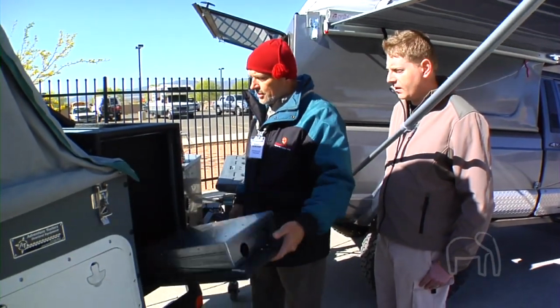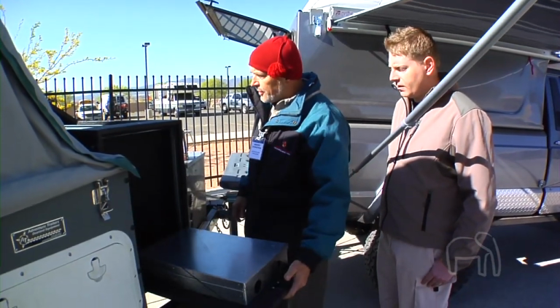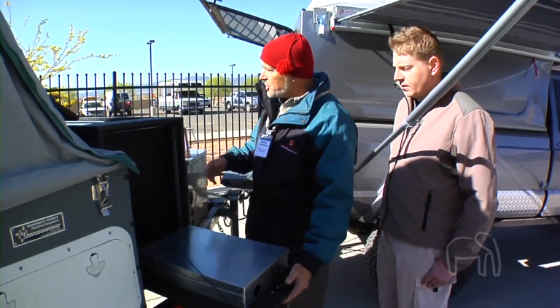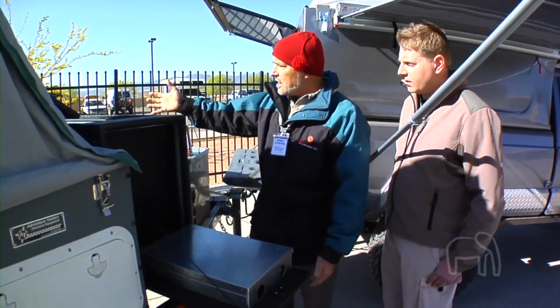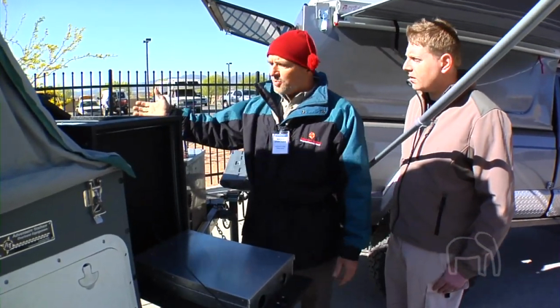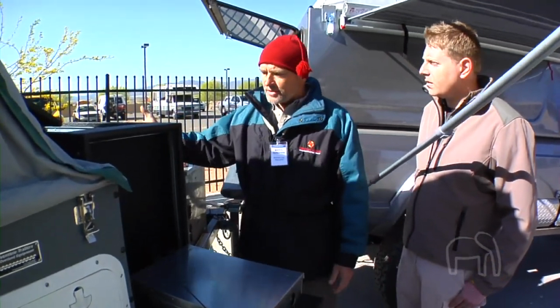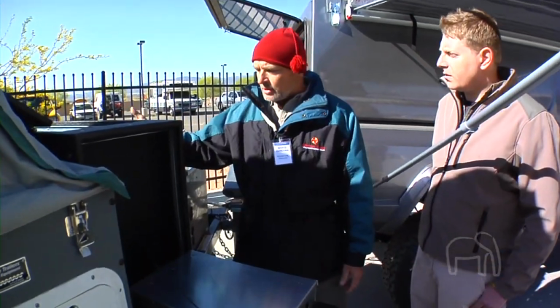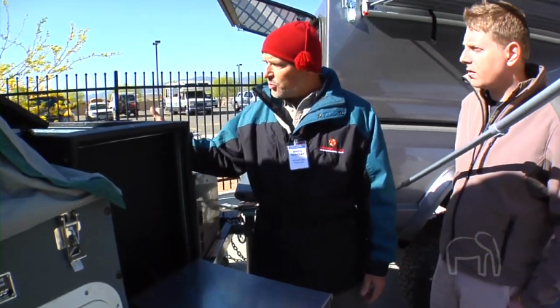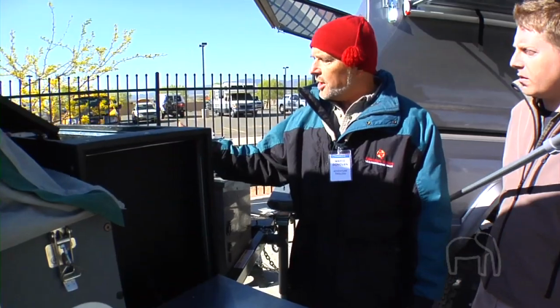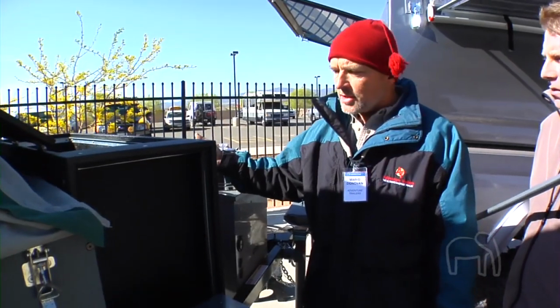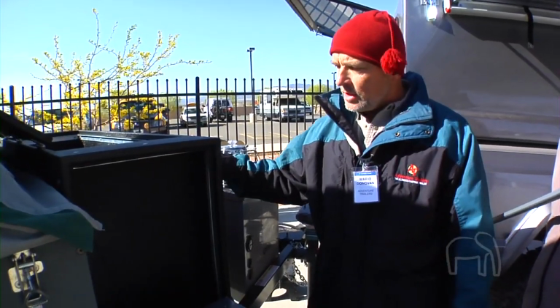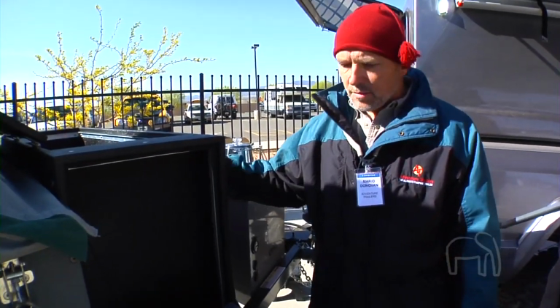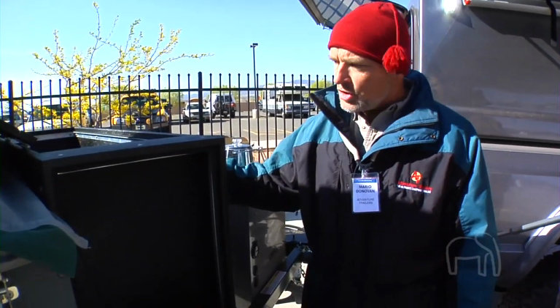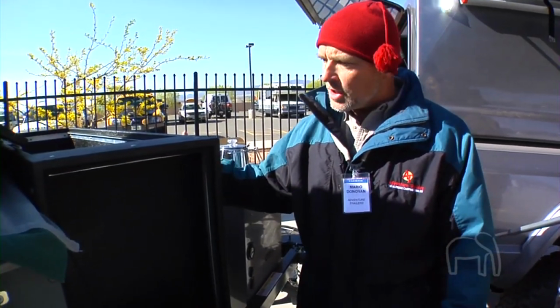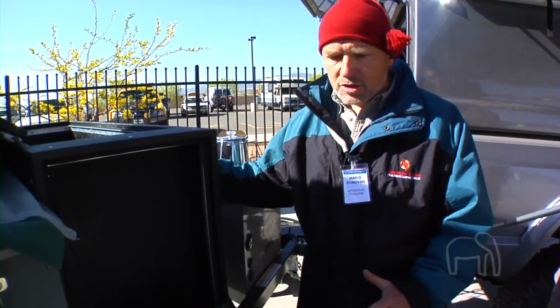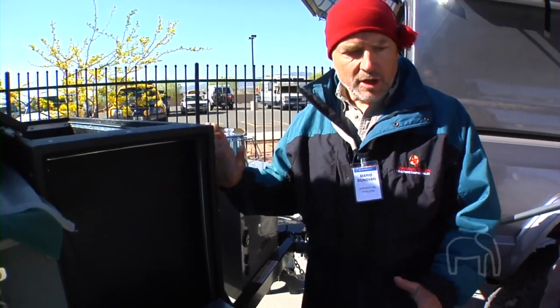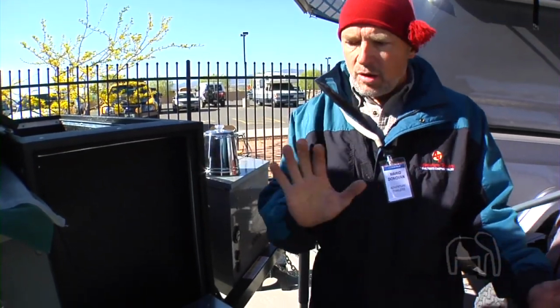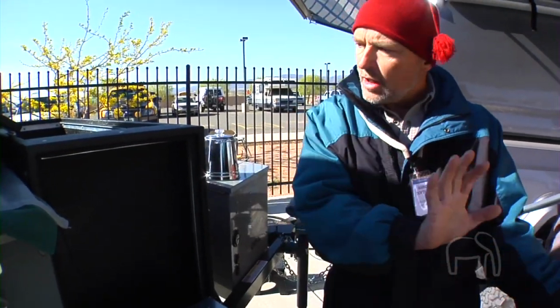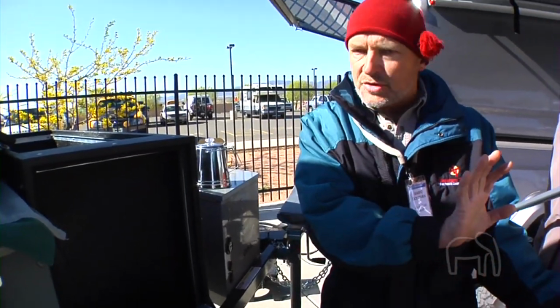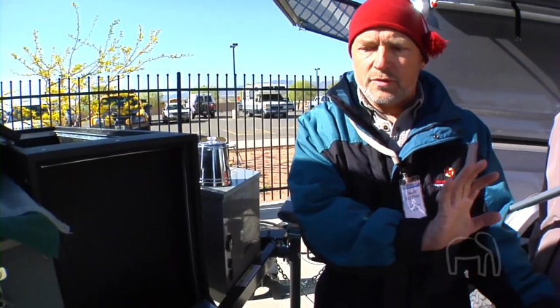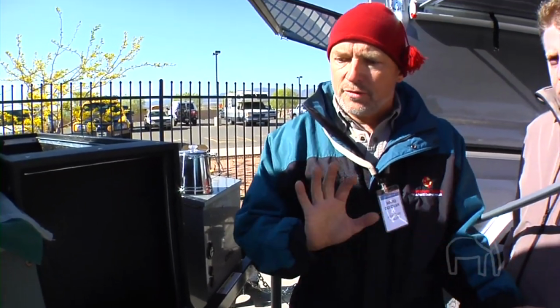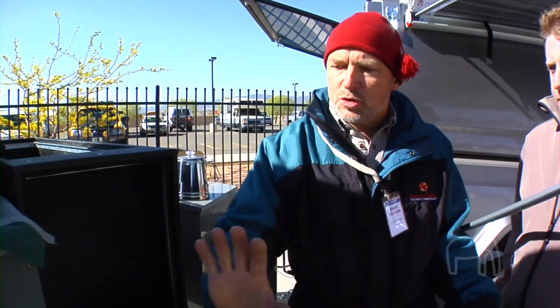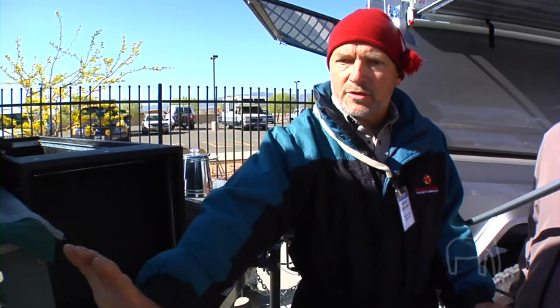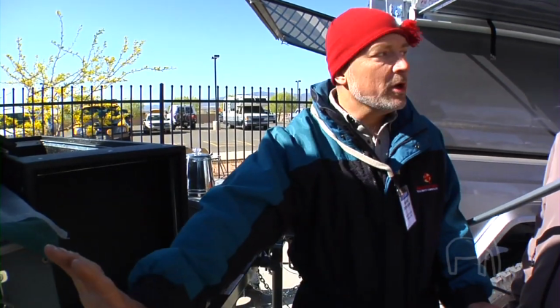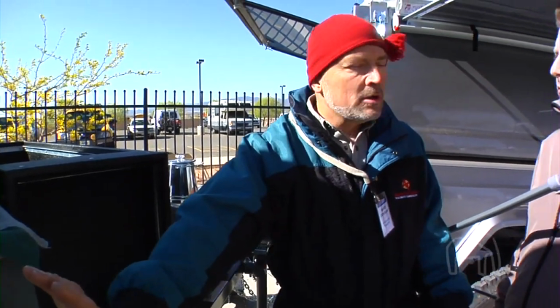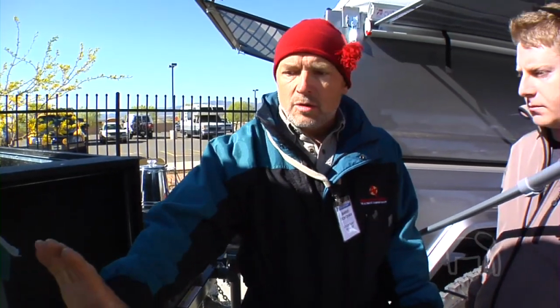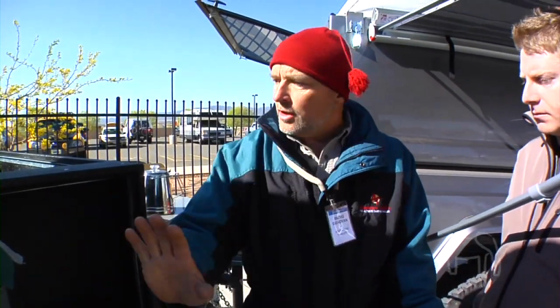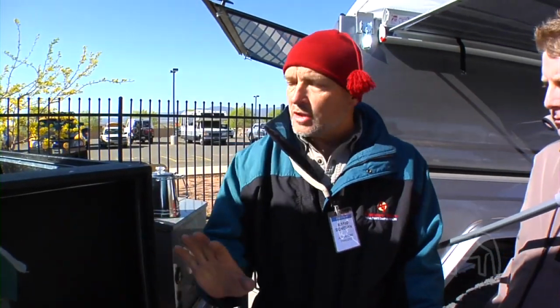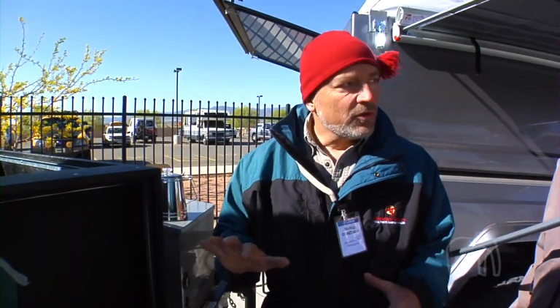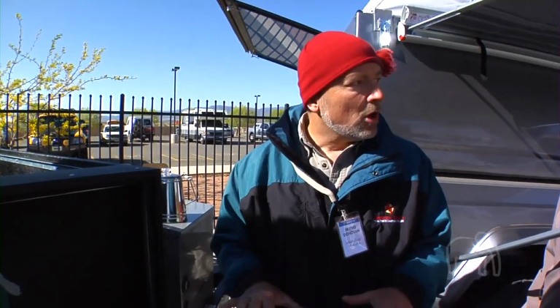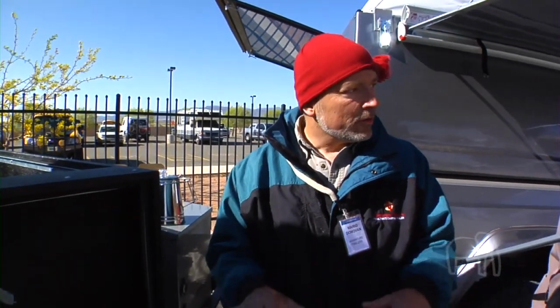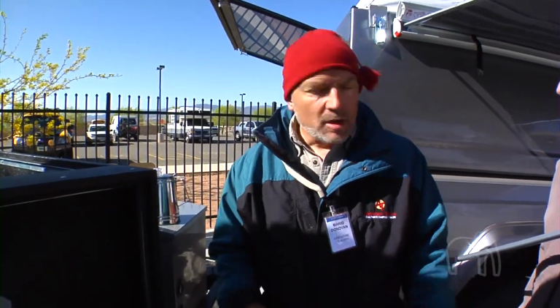The fridge is contained in this box. This is a prototype box, but the production box will actually slide all the way out with the stove, and then the fridge pushes out this way. The idea was to keep the fridge lower for the disabled.